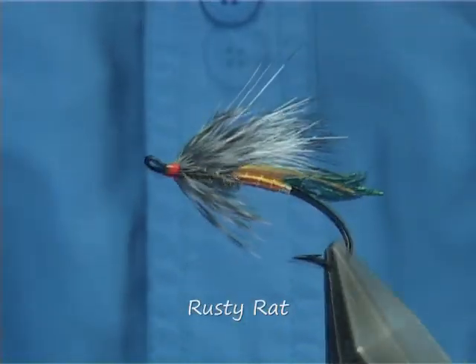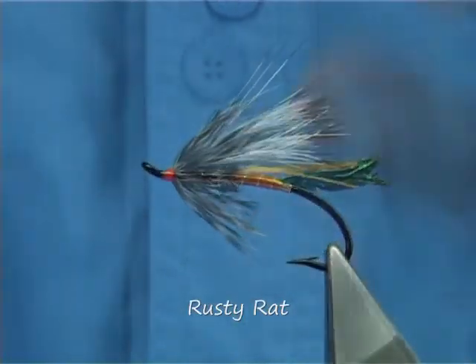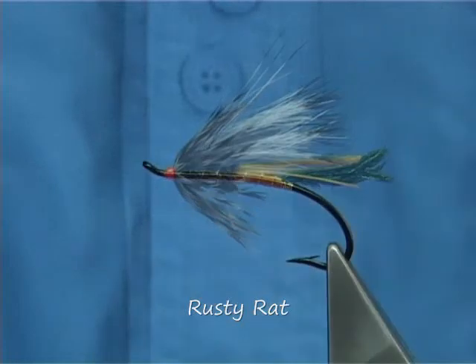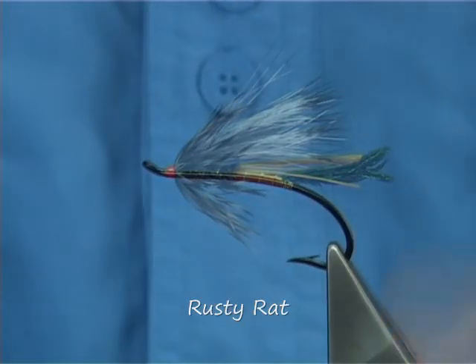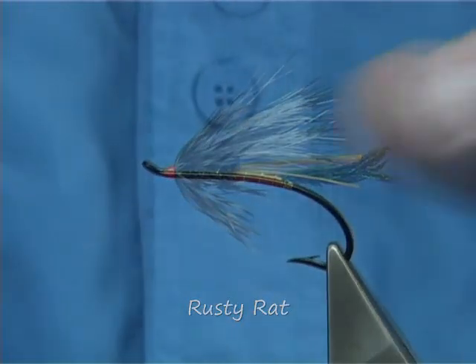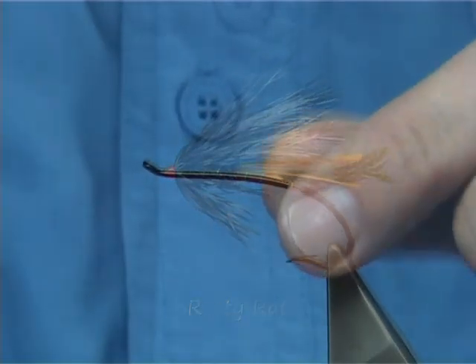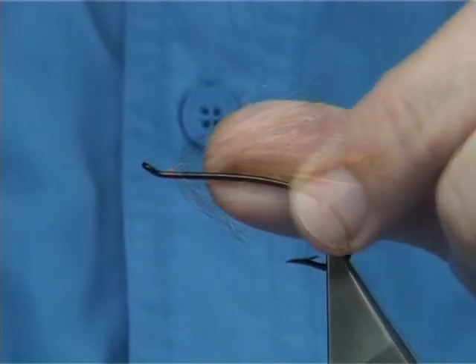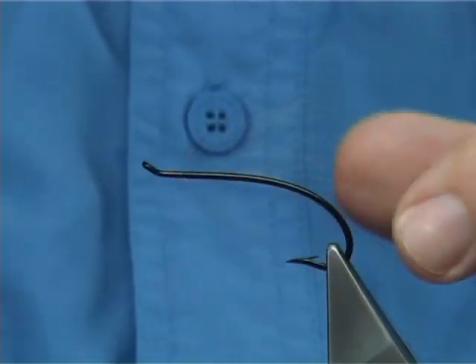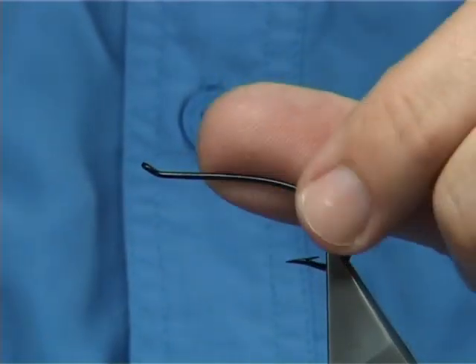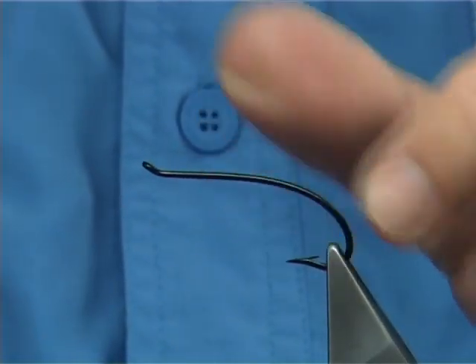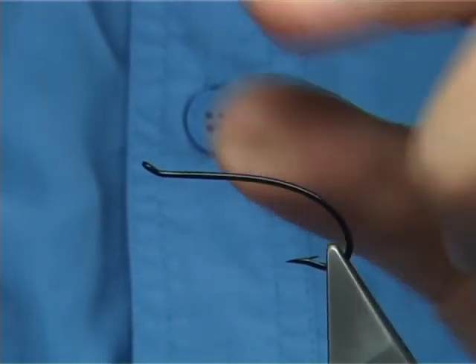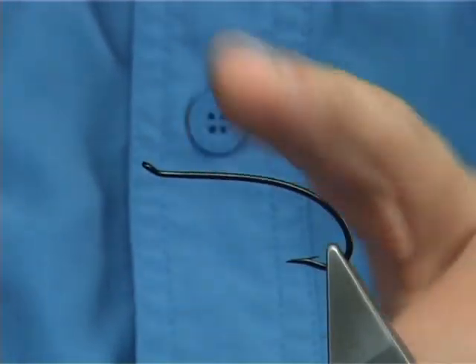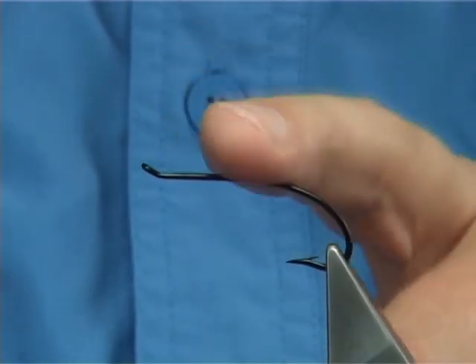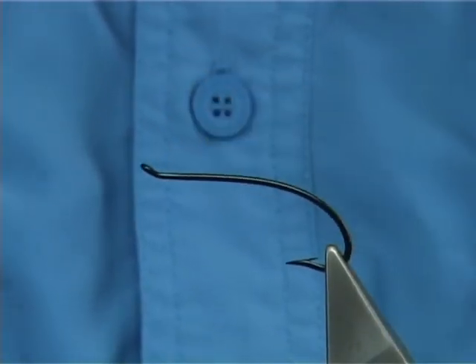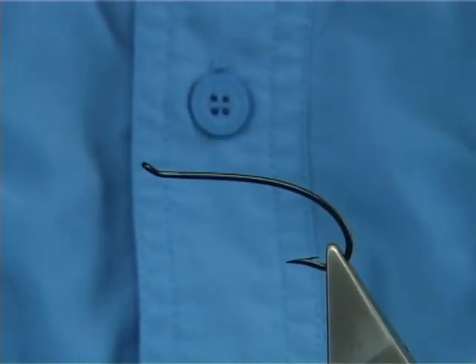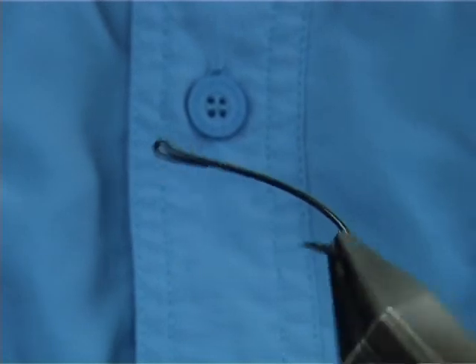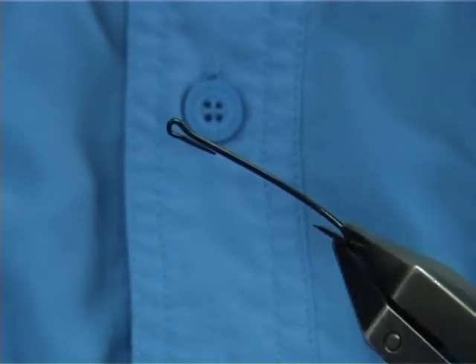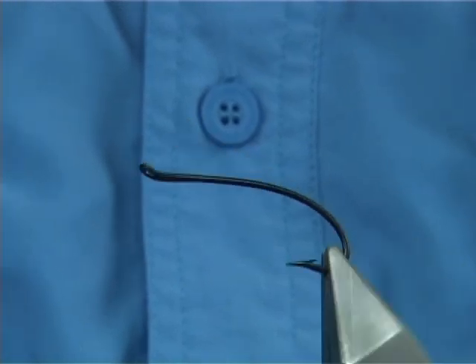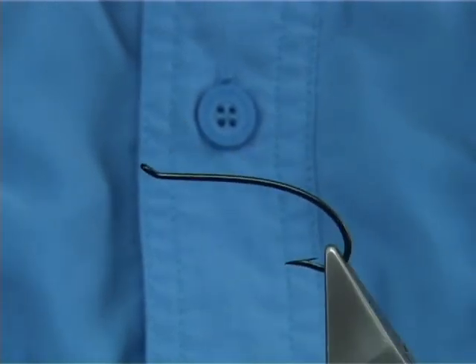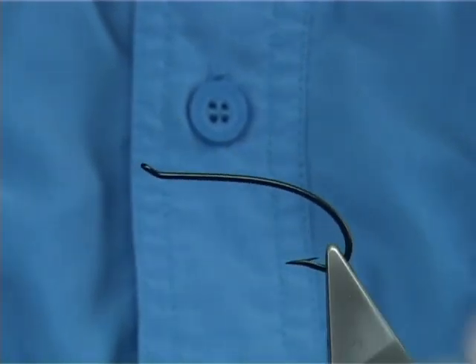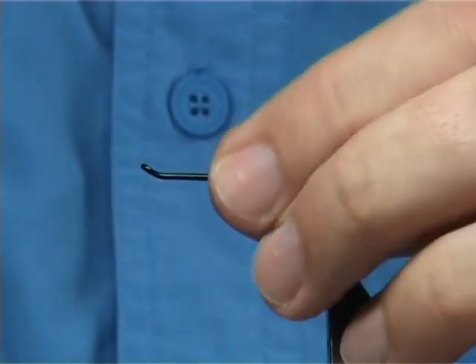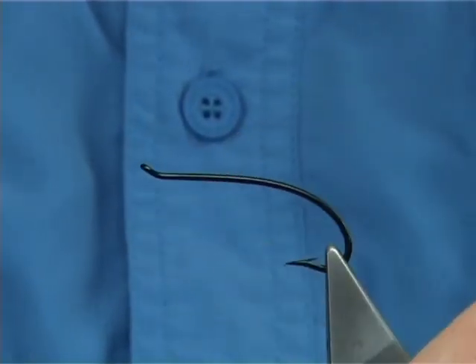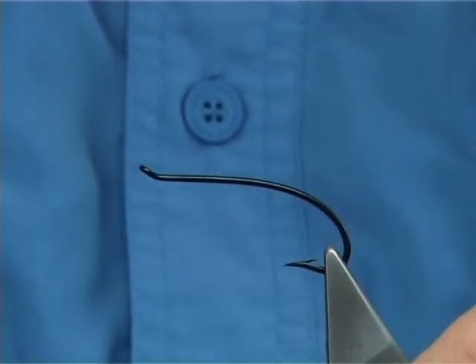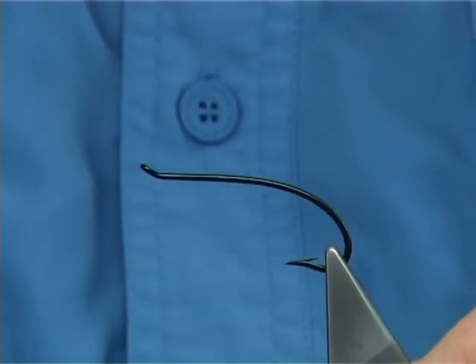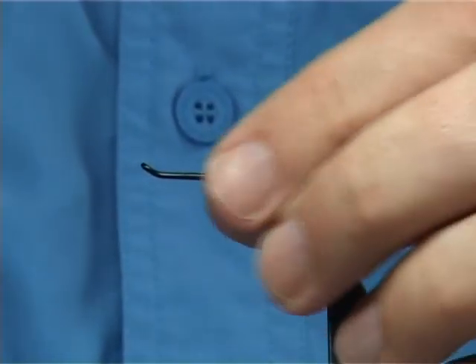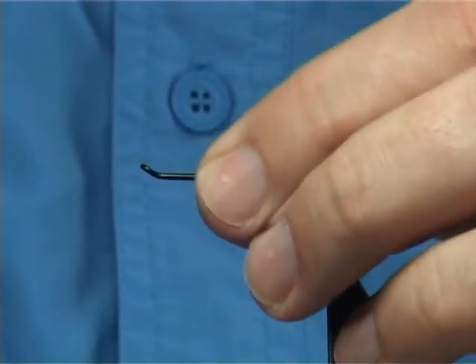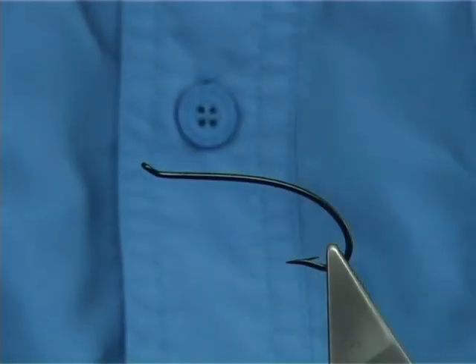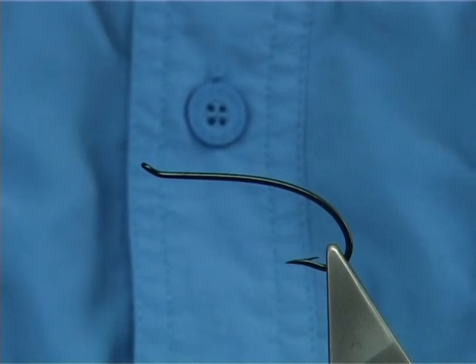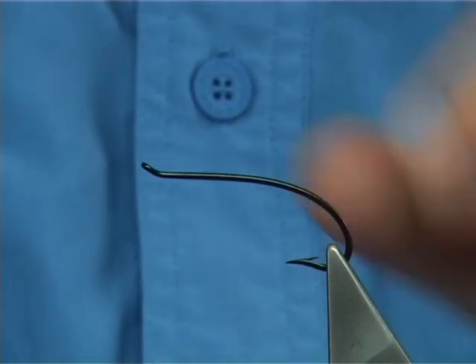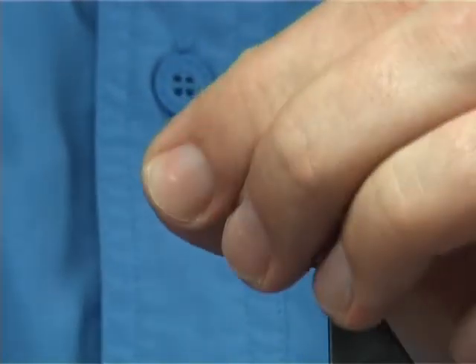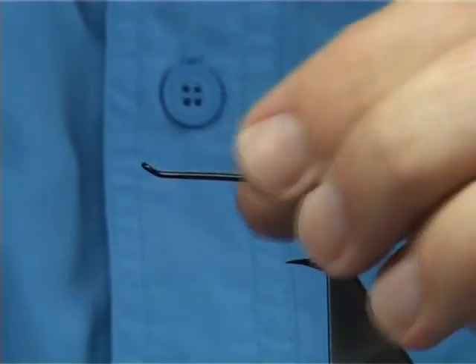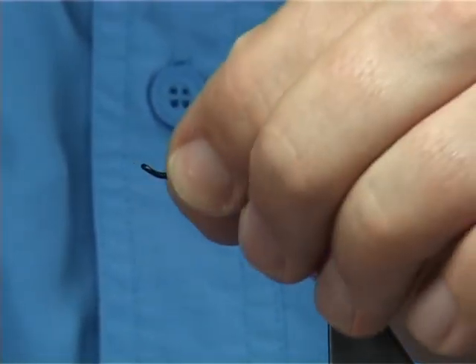Now to tie the Rusty Rat, the hook I'm using is a Batlick Supreme Salmon — it's a single, as you can see. It's an excellent hook for the Rusty Rat and one of the originals that was used.